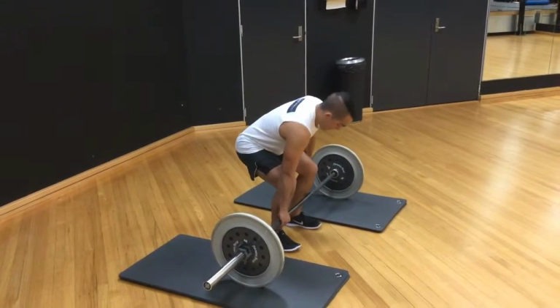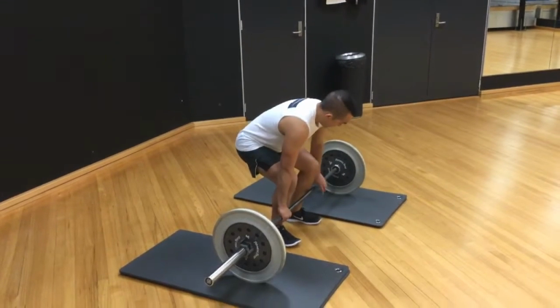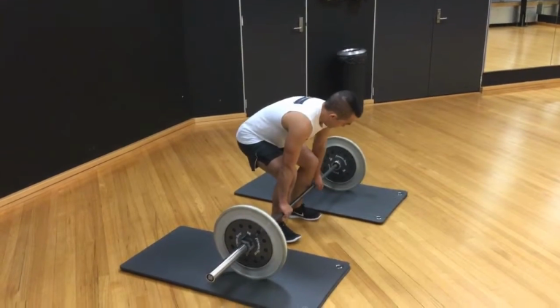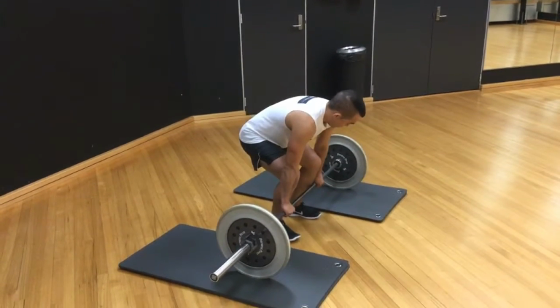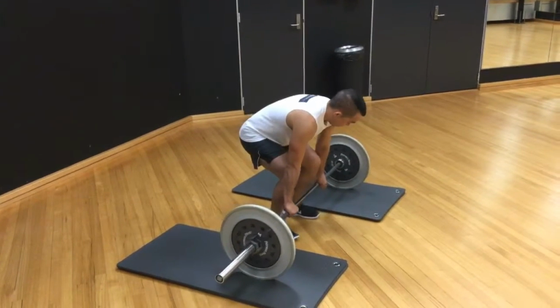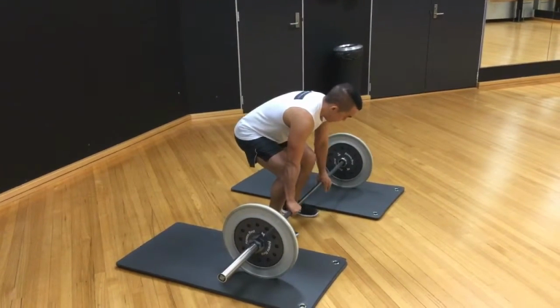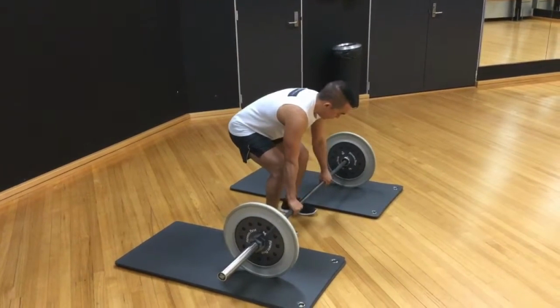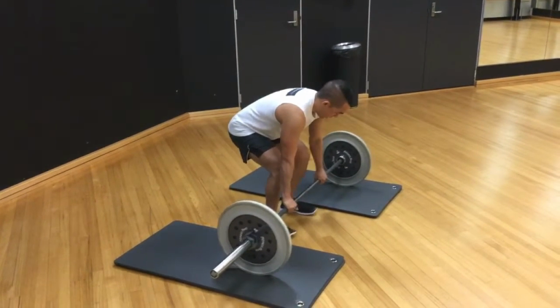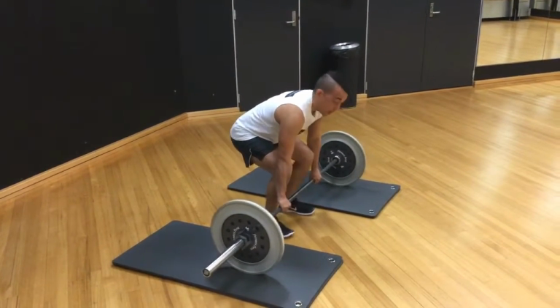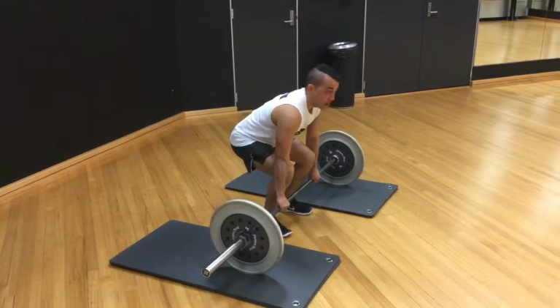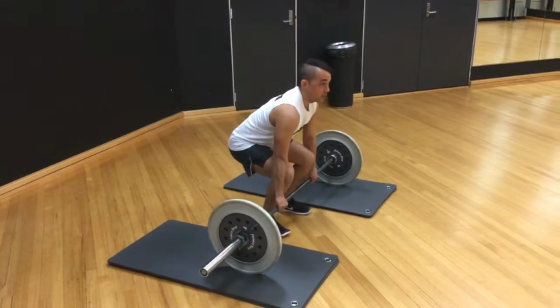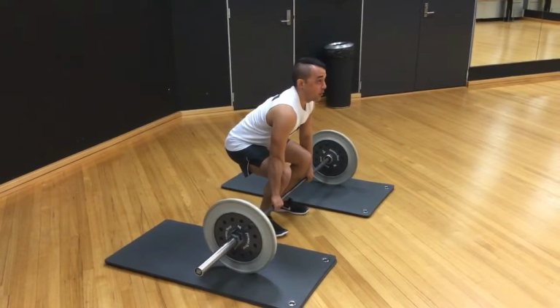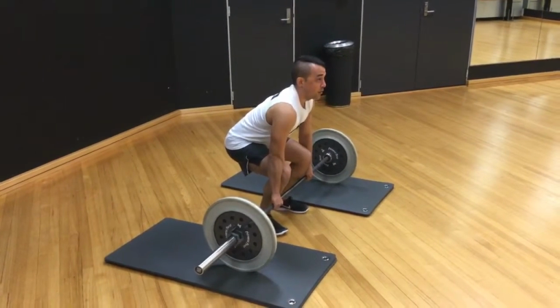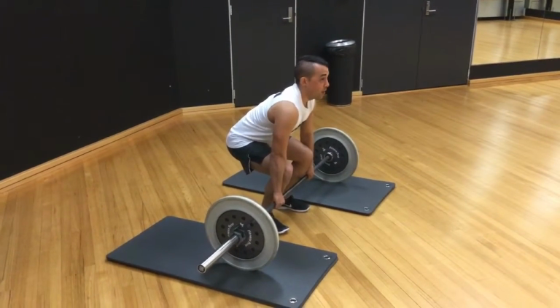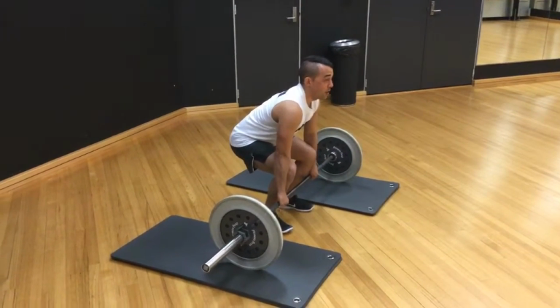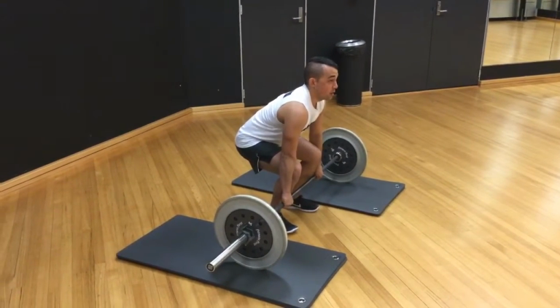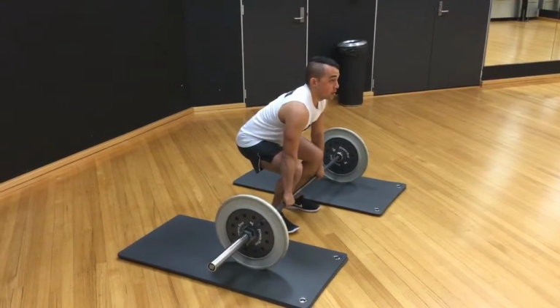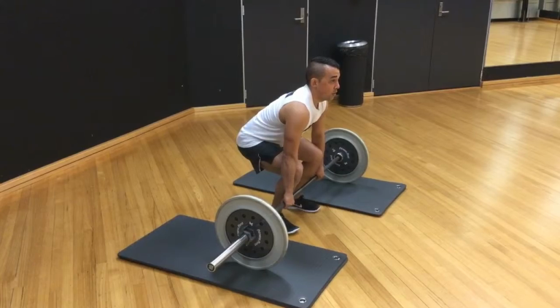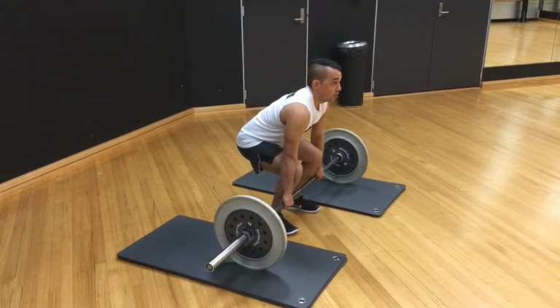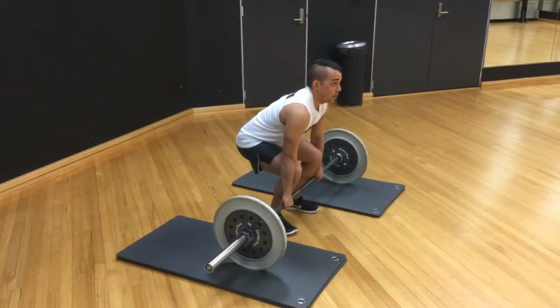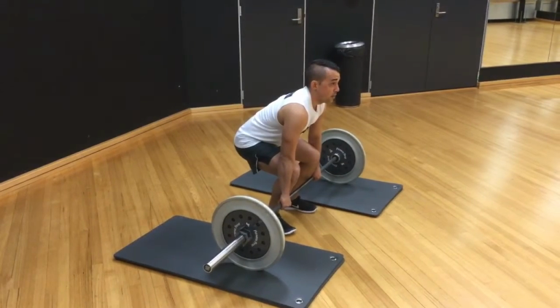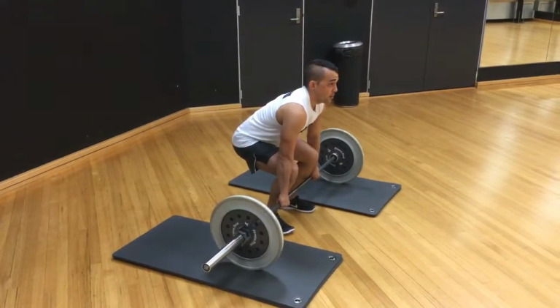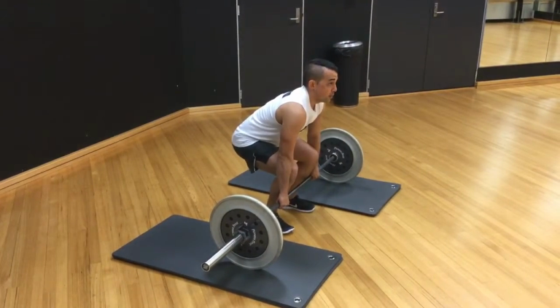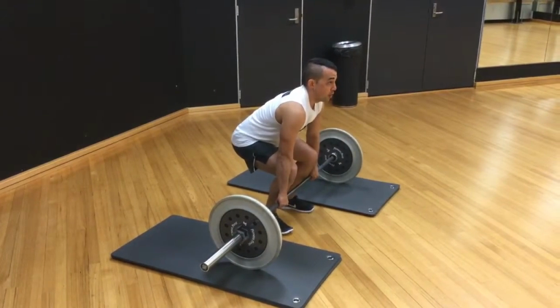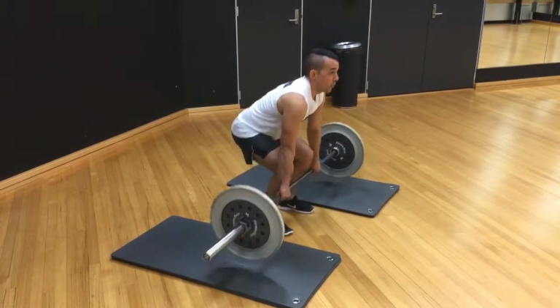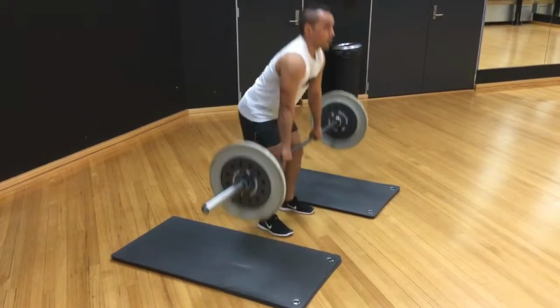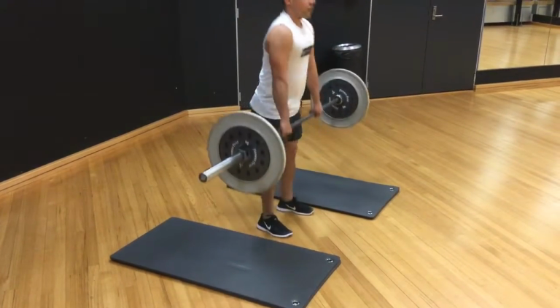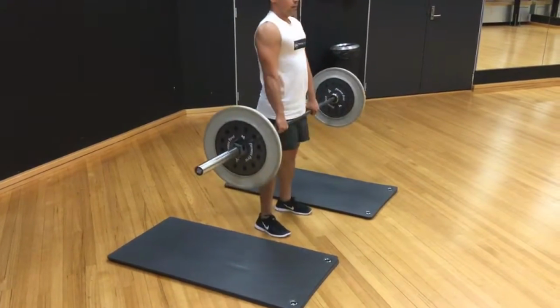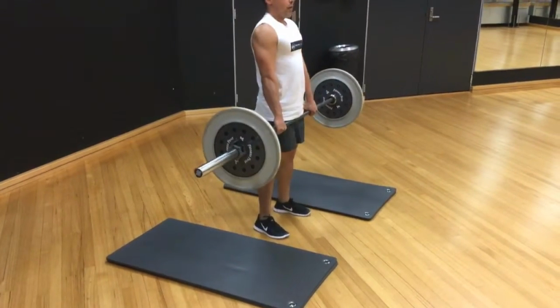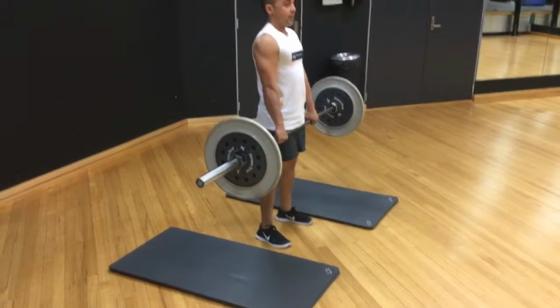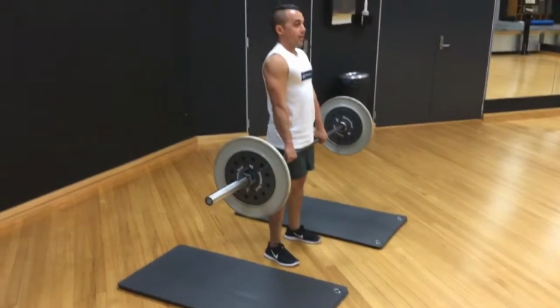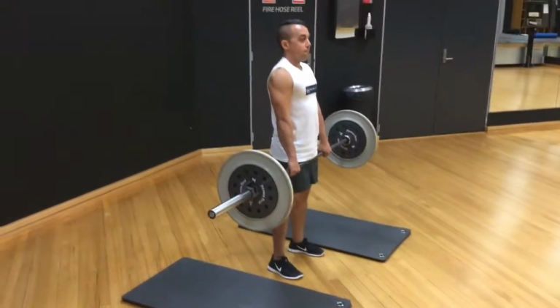Come down nice and easy. Keep that bar nice and close to you, keep that chest nice and high. Drive through your heels and stand up.